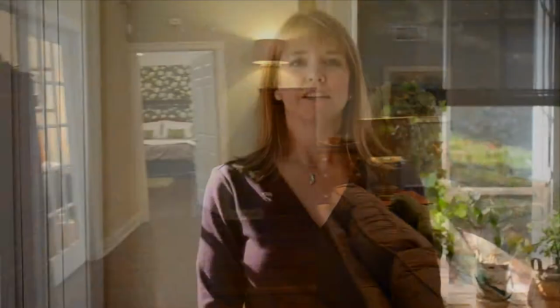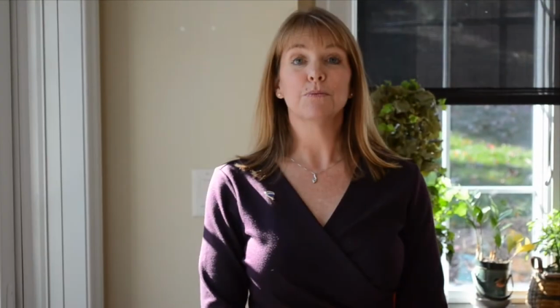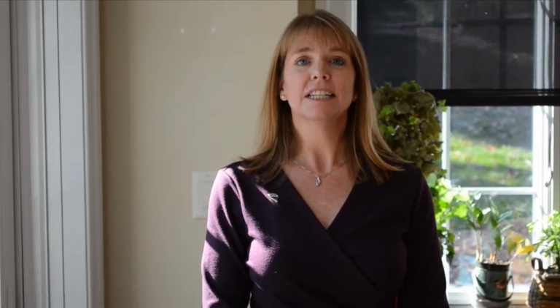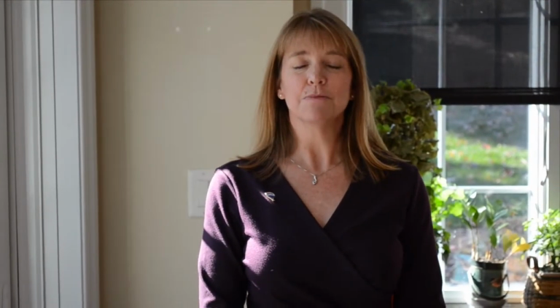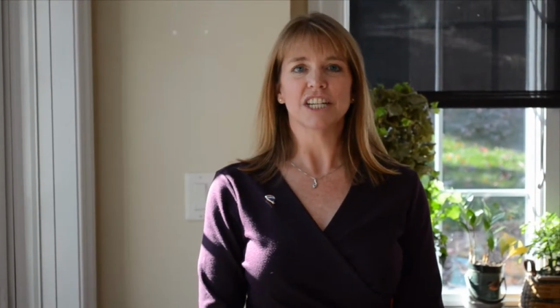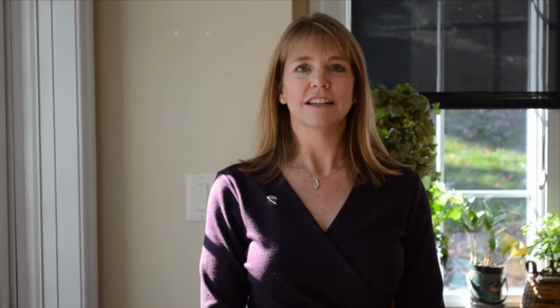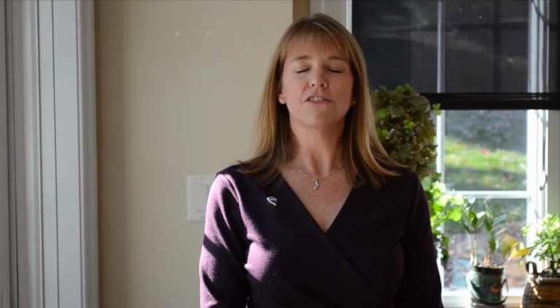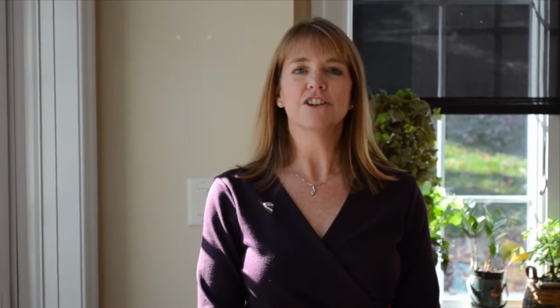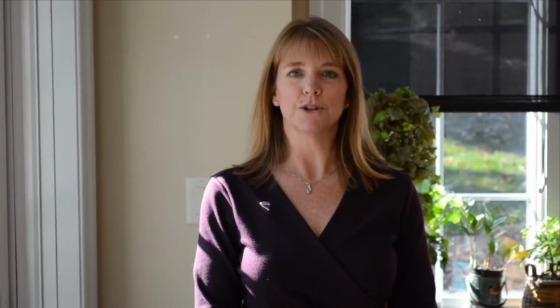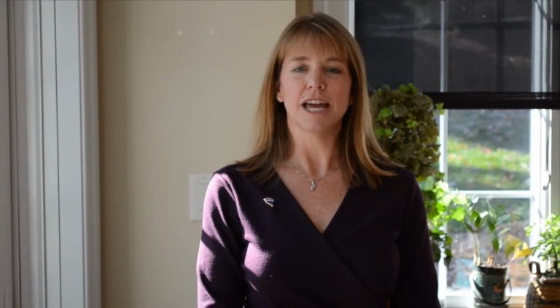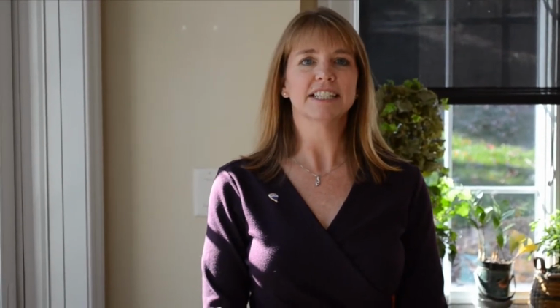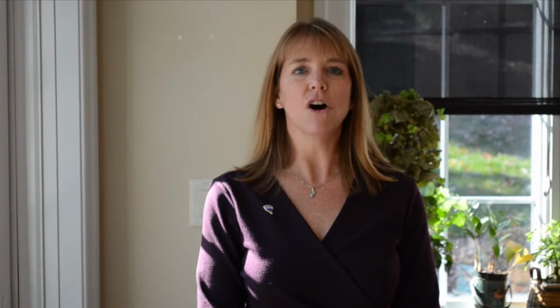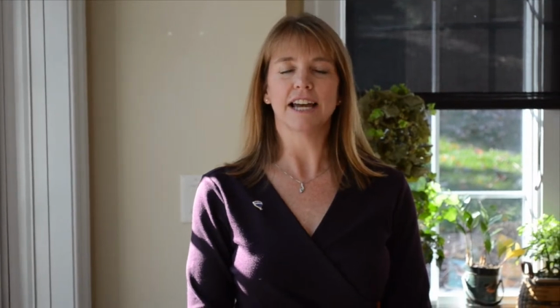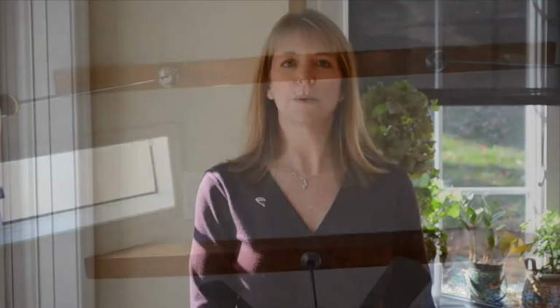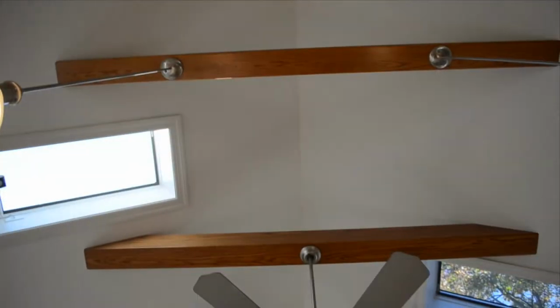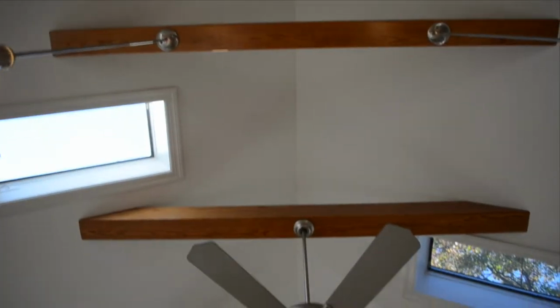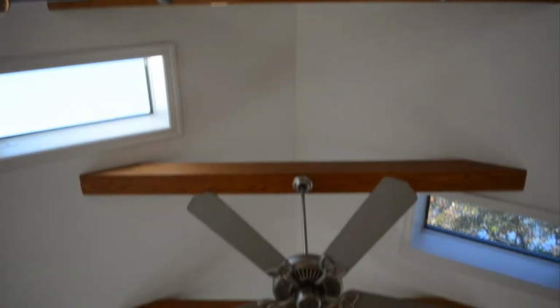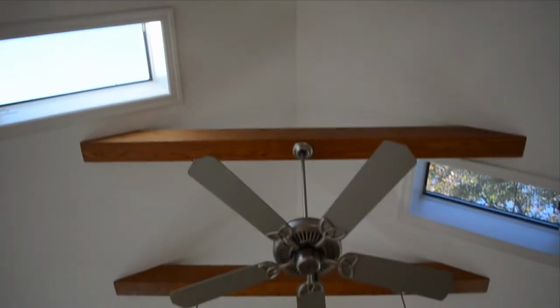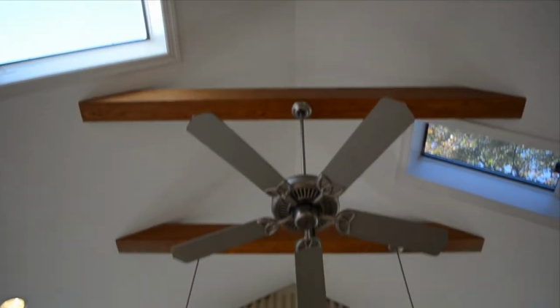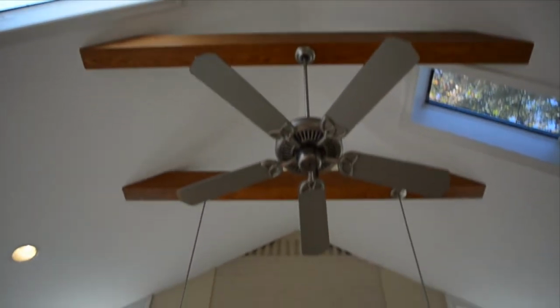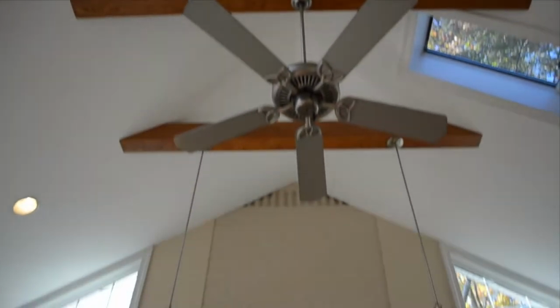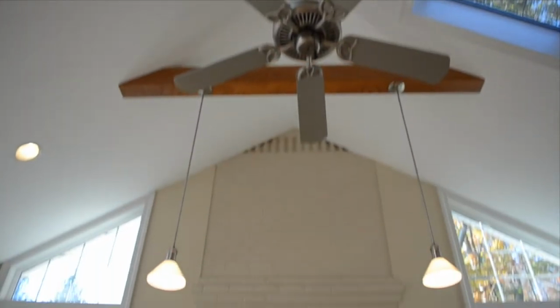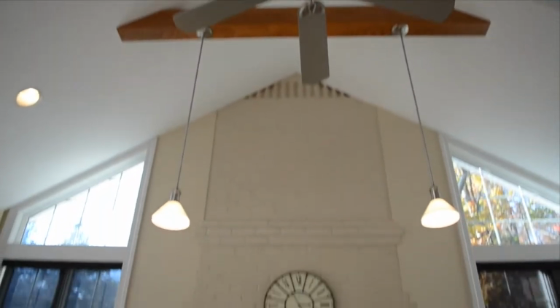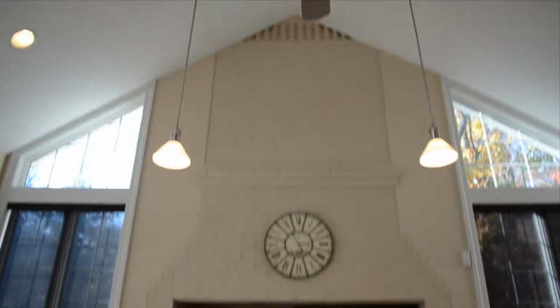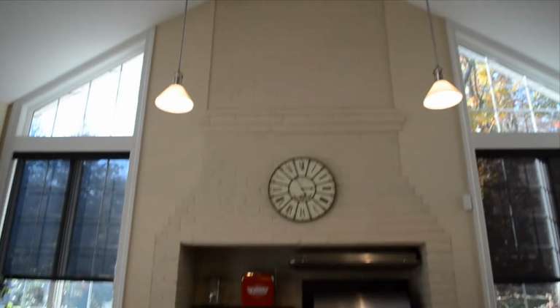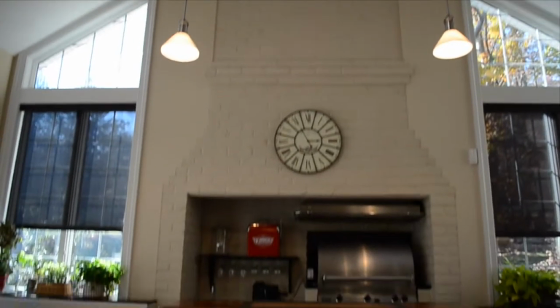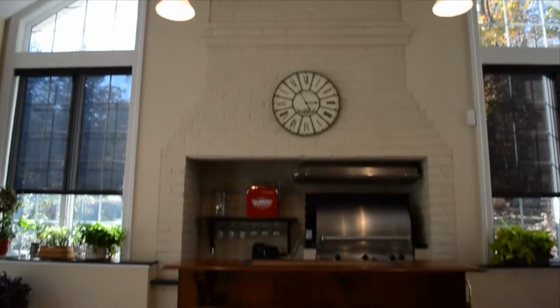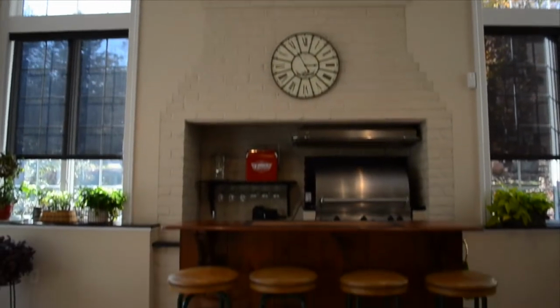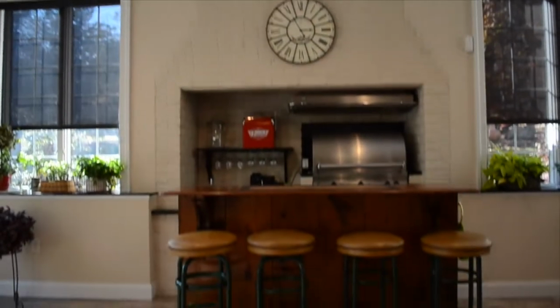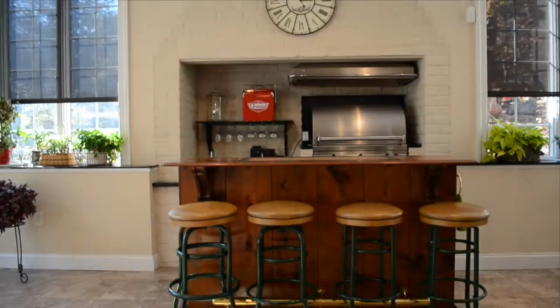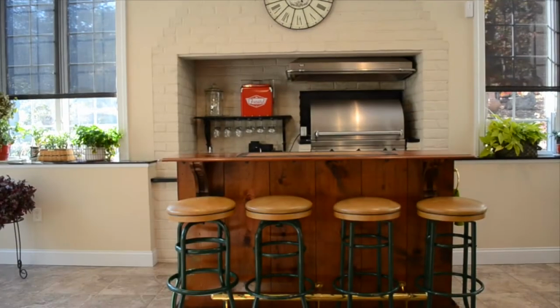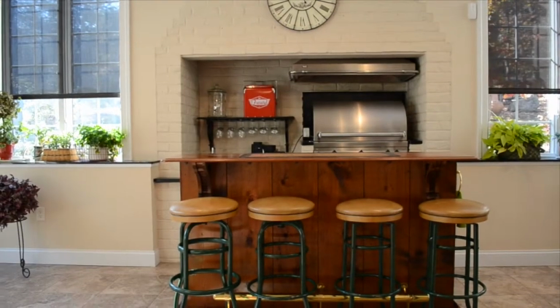This roomy sunroom addition offers southern exposure and brings in all the light as well as all four seasons. It is also equipped with radiant heating in the floors, a gas grill, and bar space.